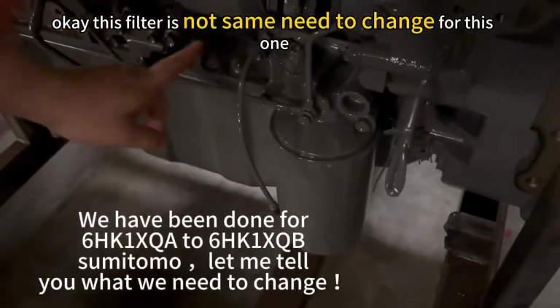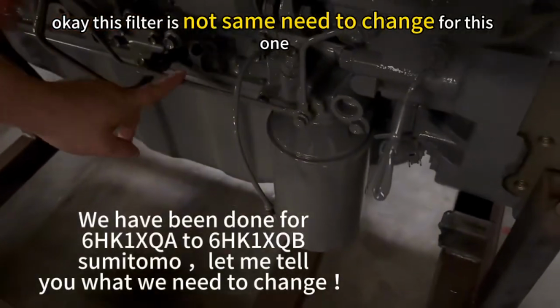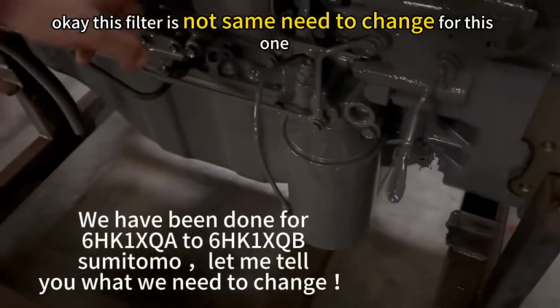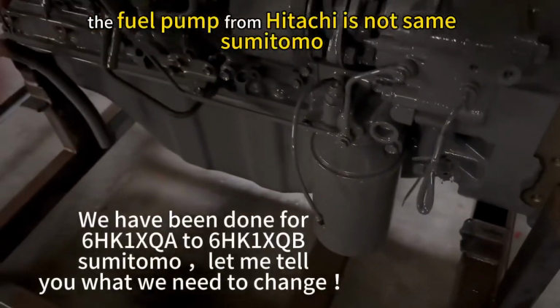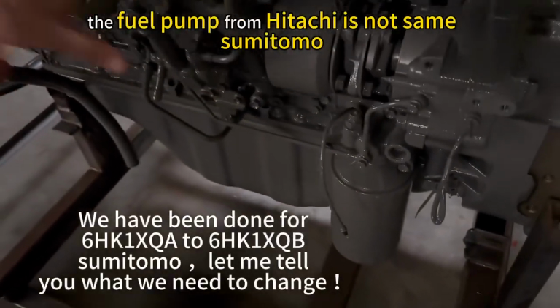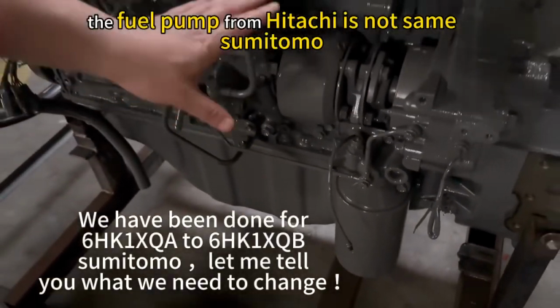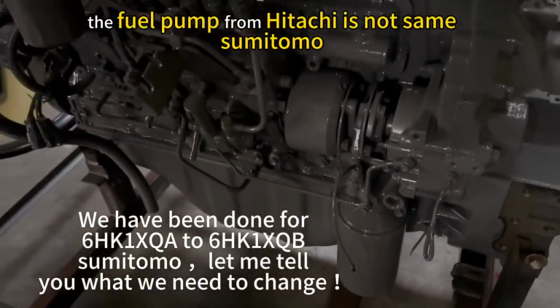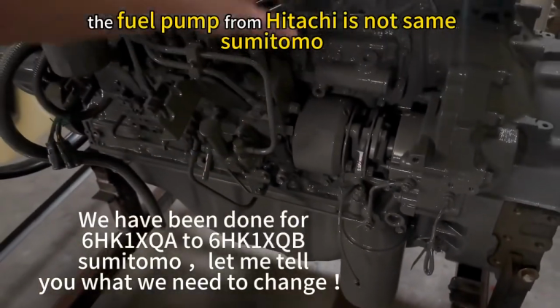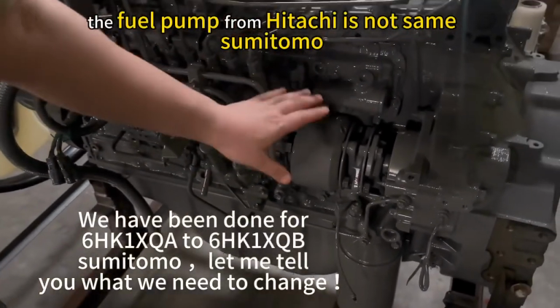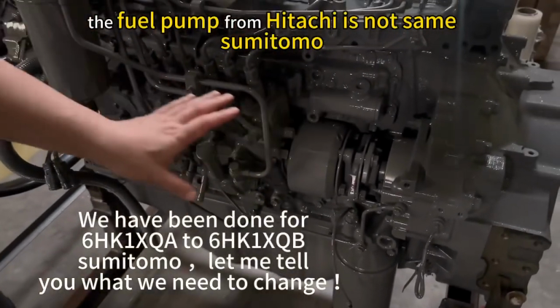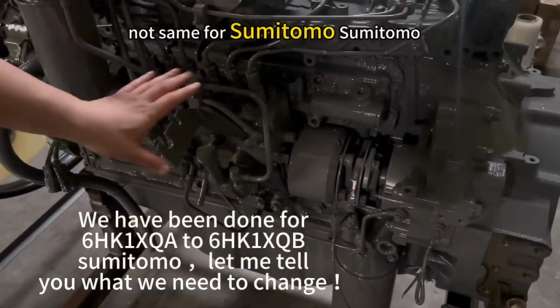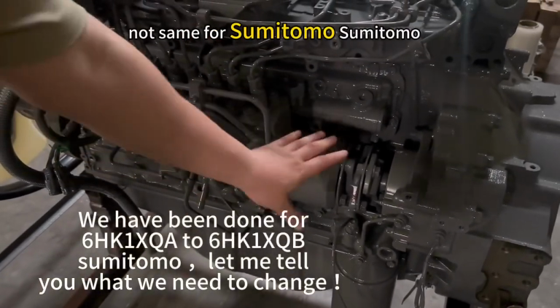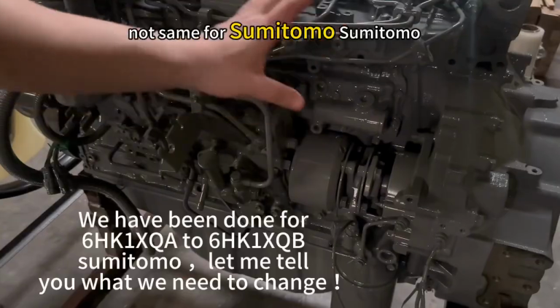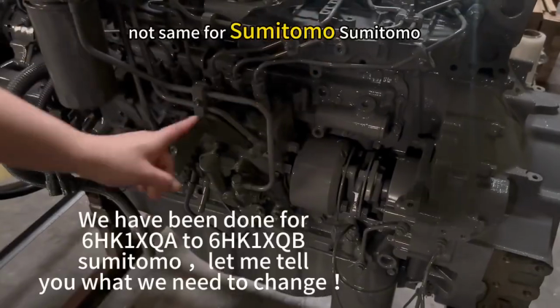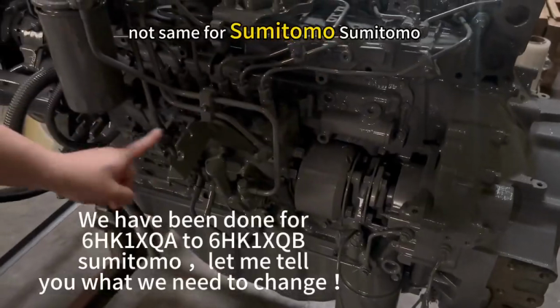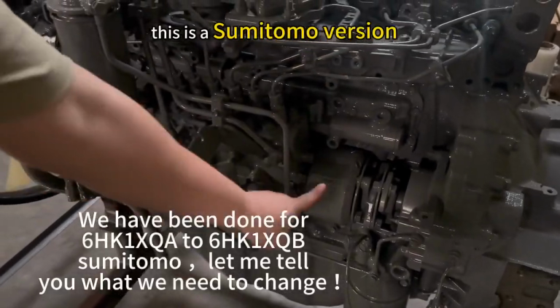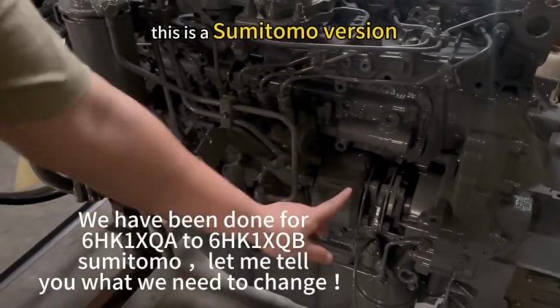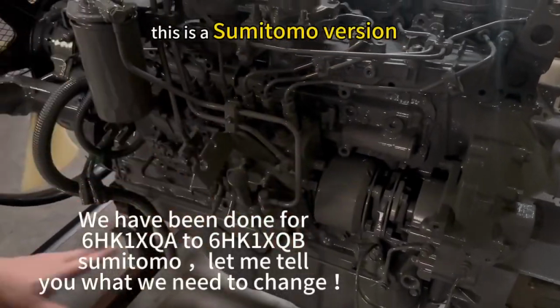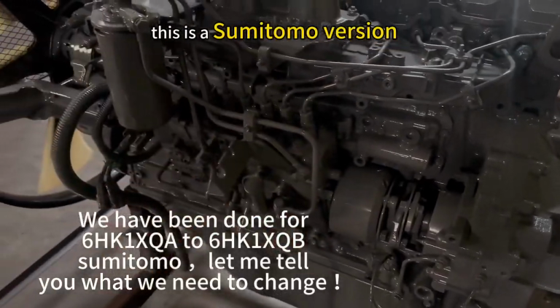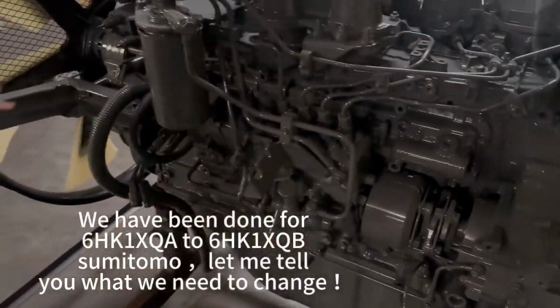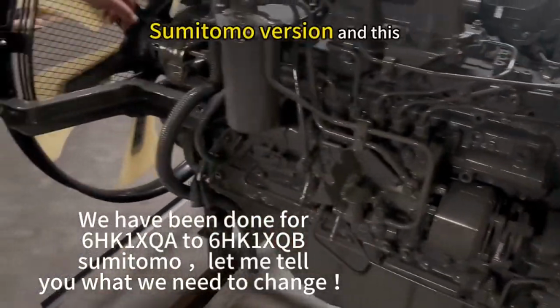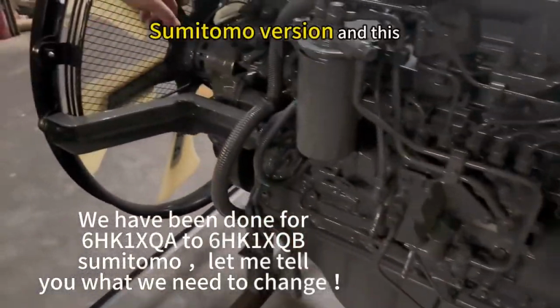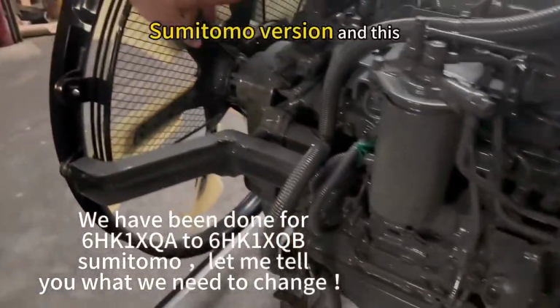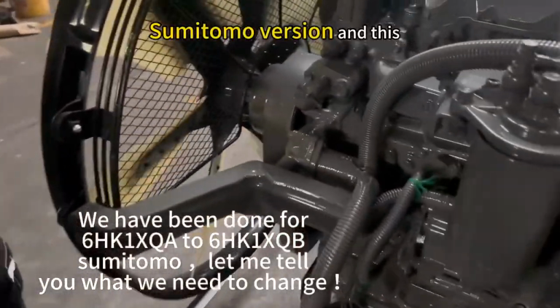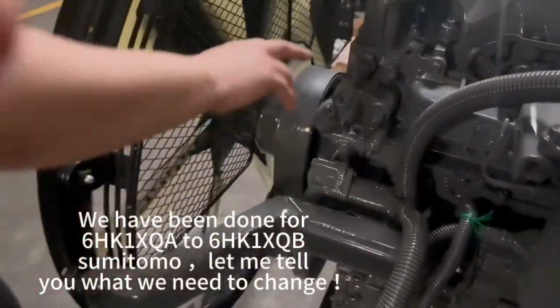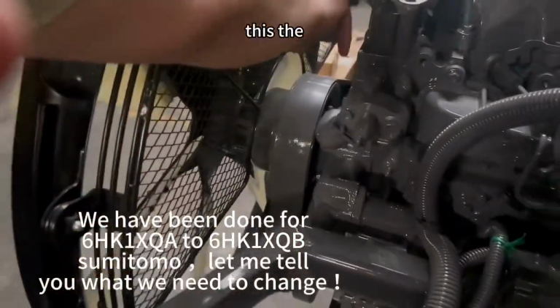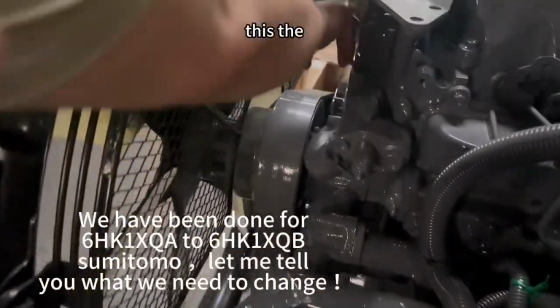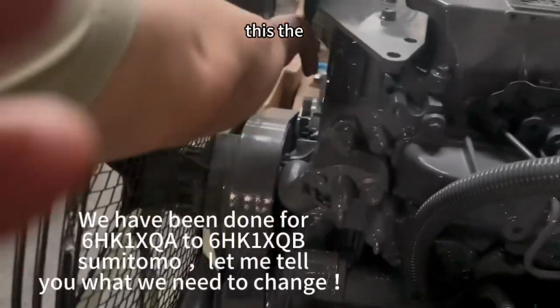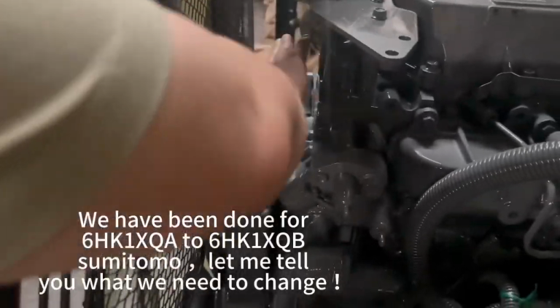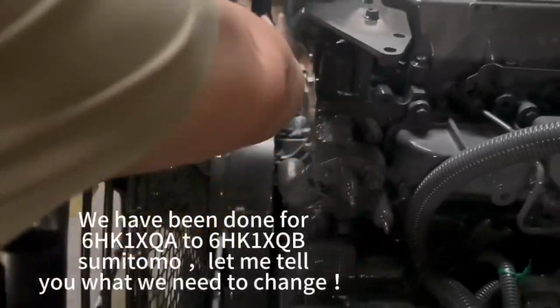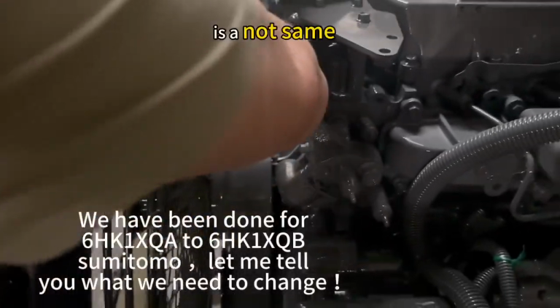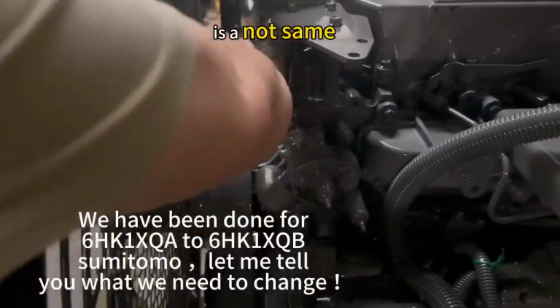The fuel pump from Hitachi is not the same as Sumitomo. So this is the Sumitomo version. It's not the same.